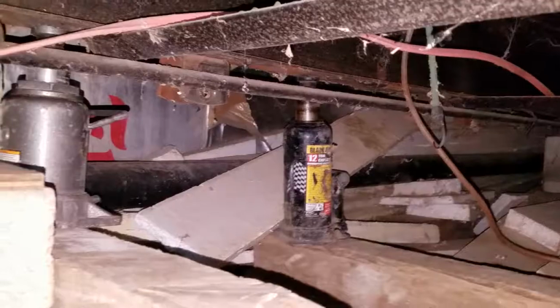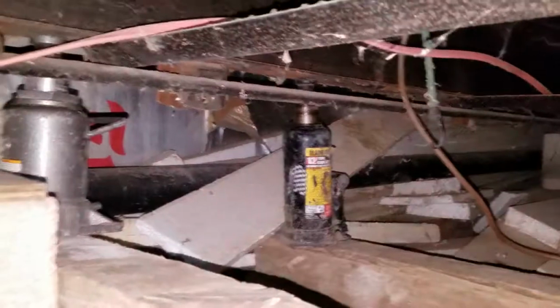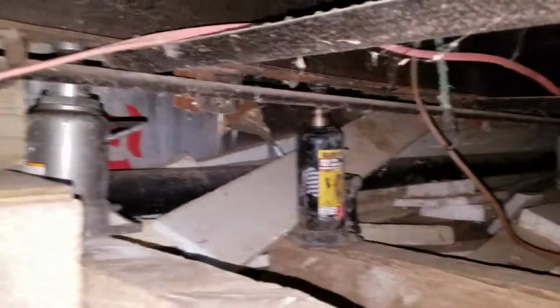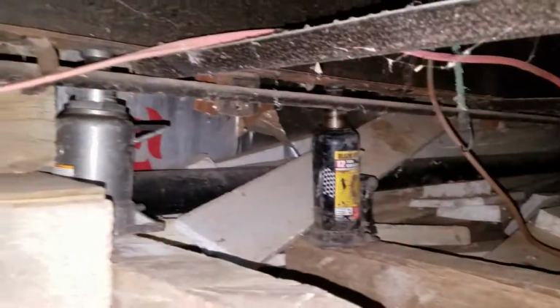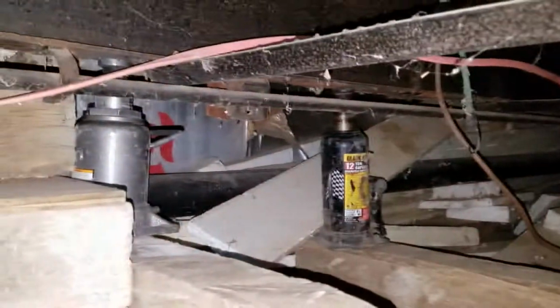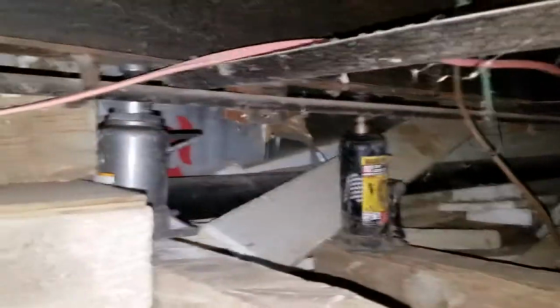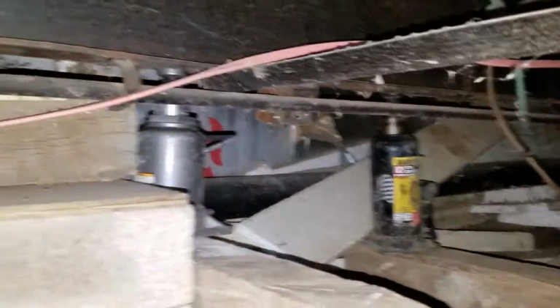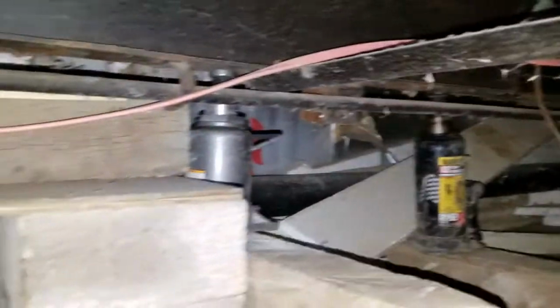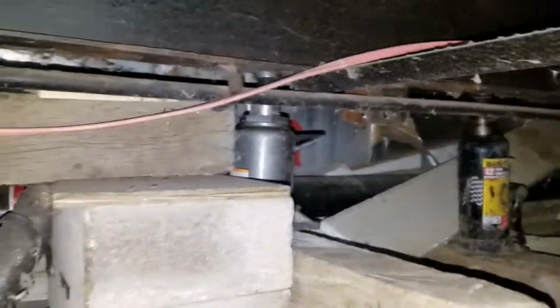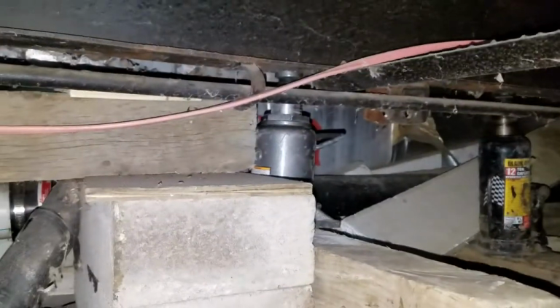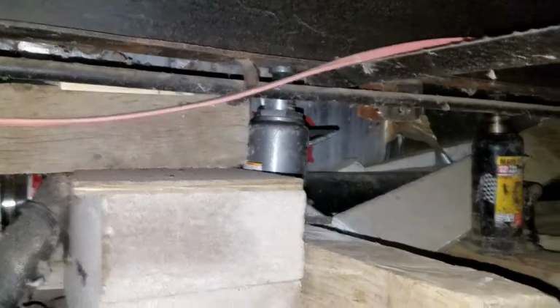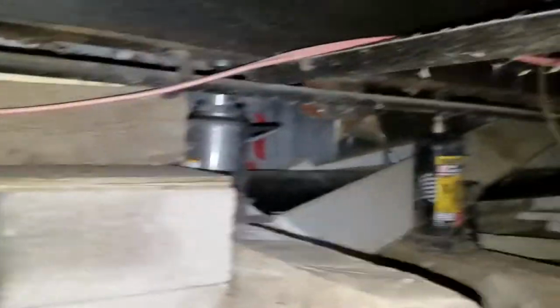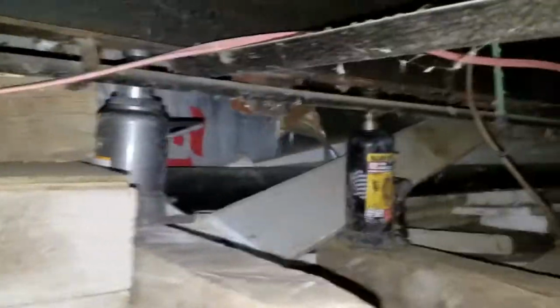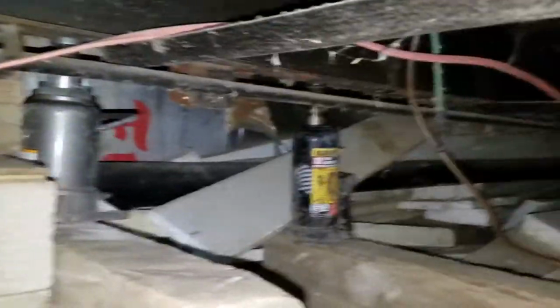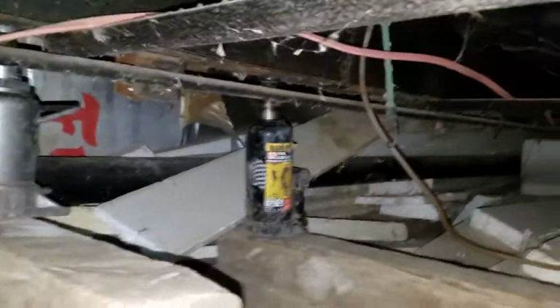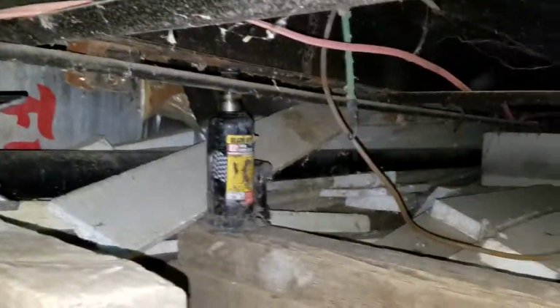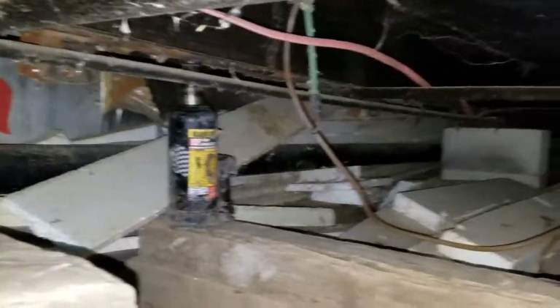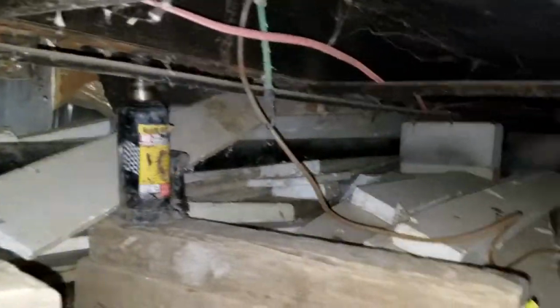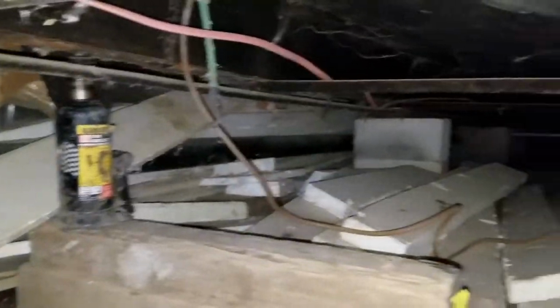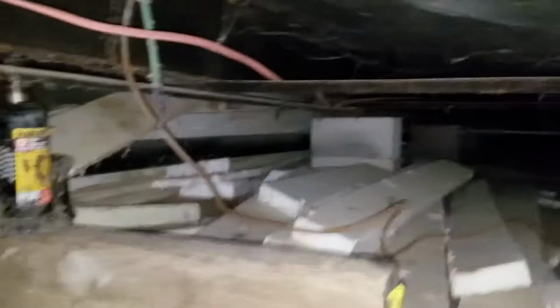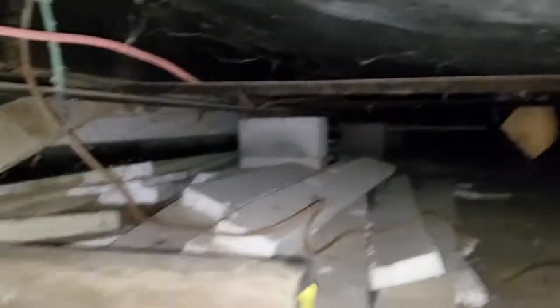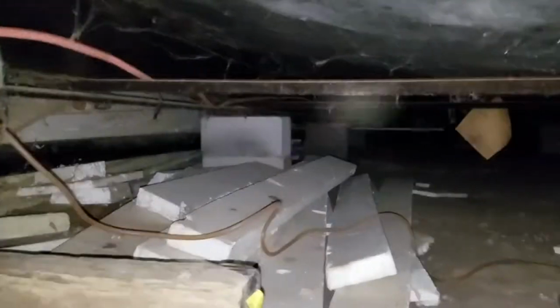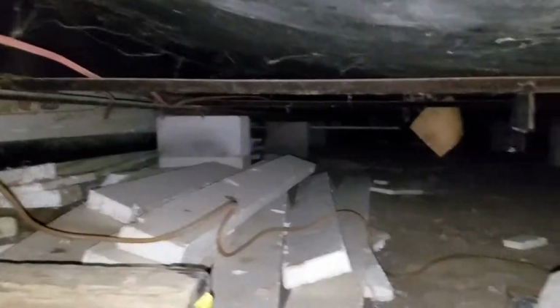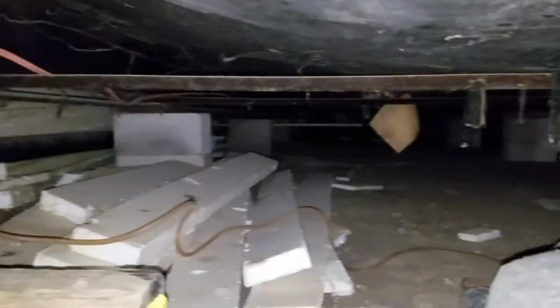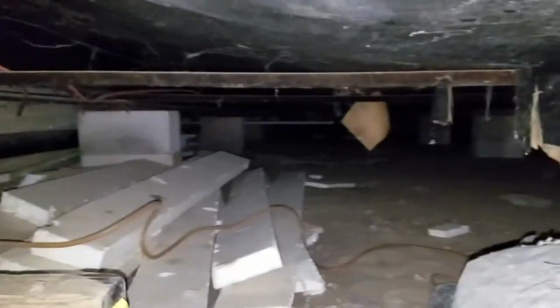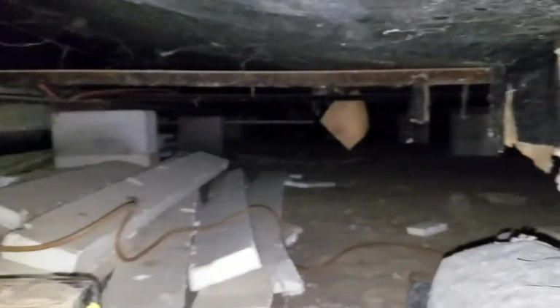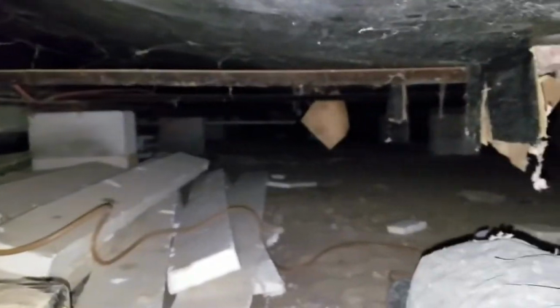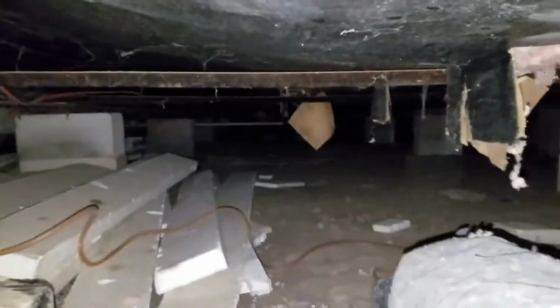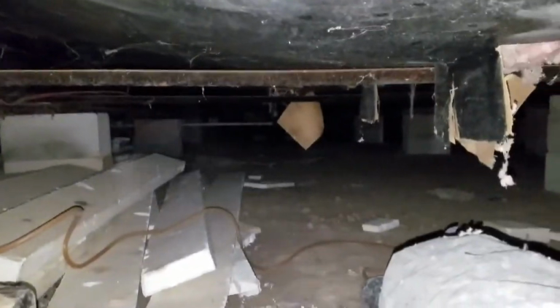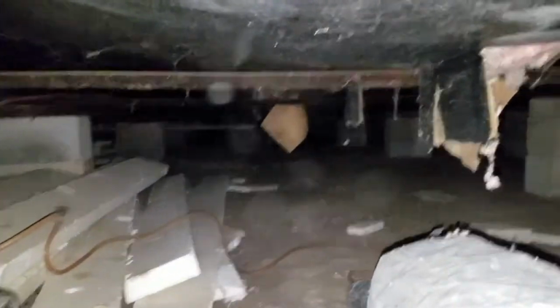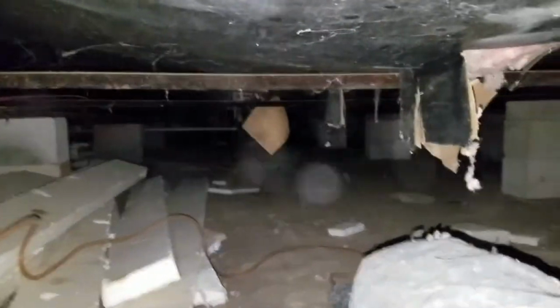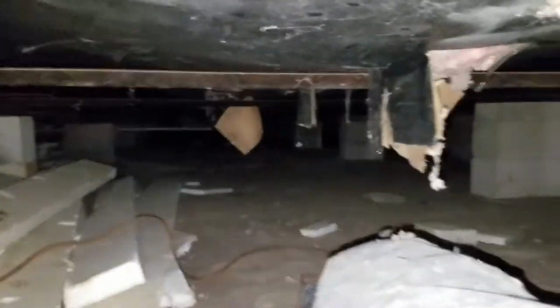Welcome to MB Vista's Mobile Home Leveling and Foundation Repair. We're on another double wide leveling job here, actually in Brush, Colorado.